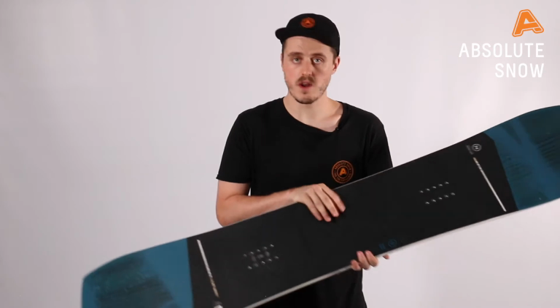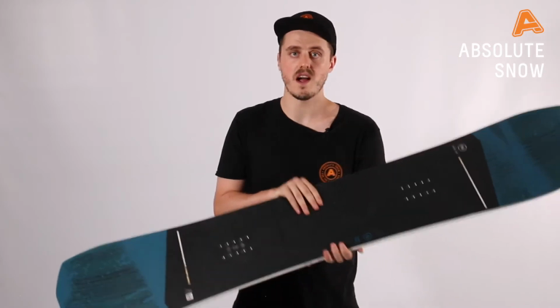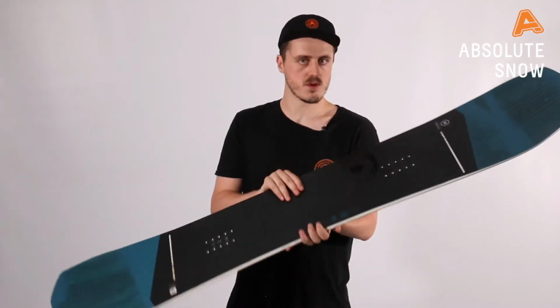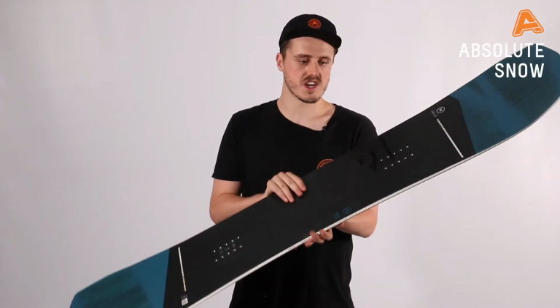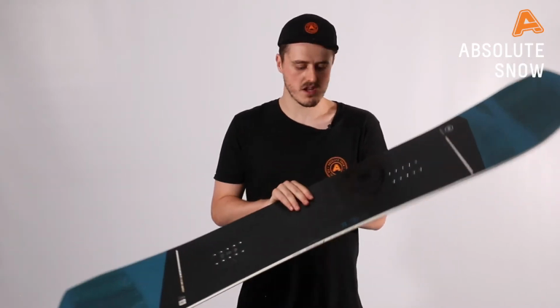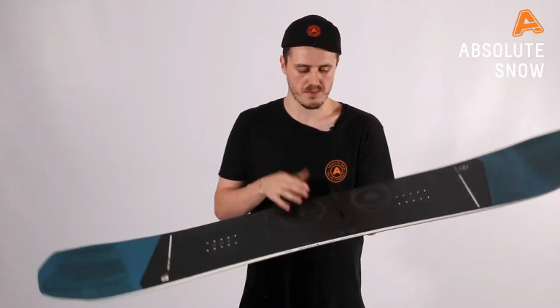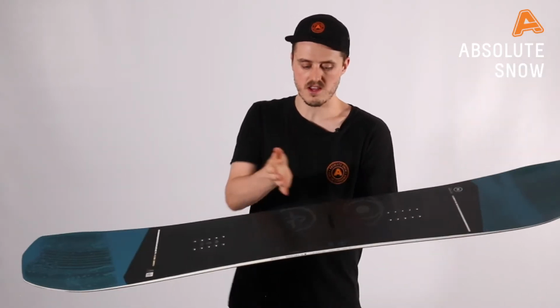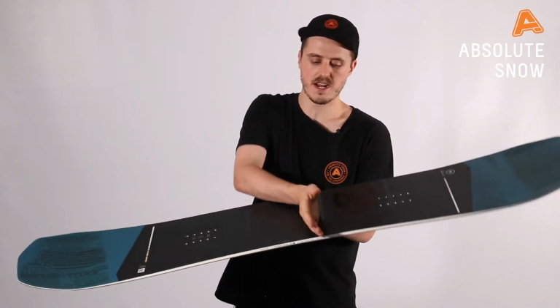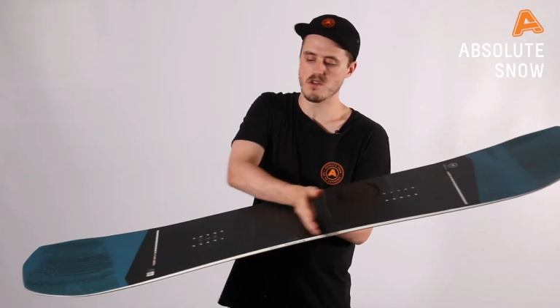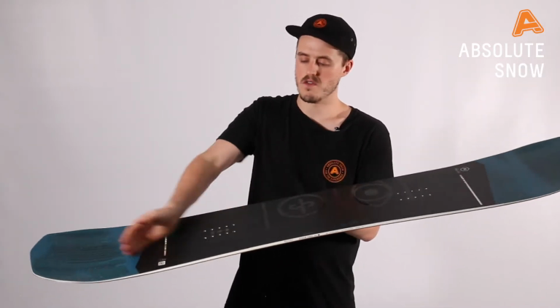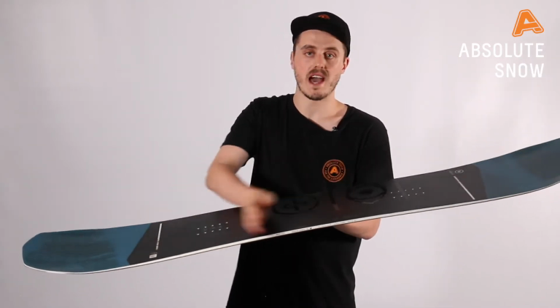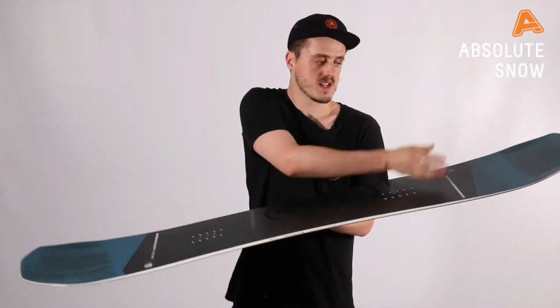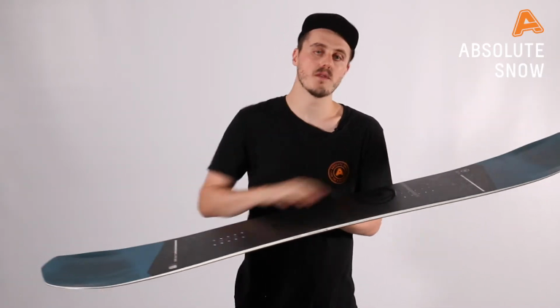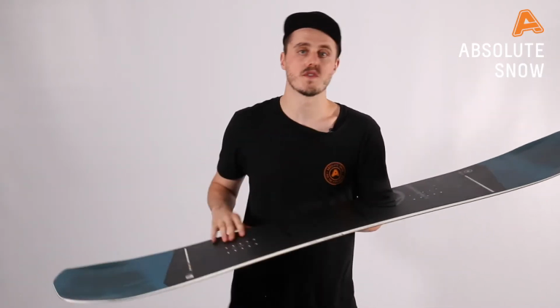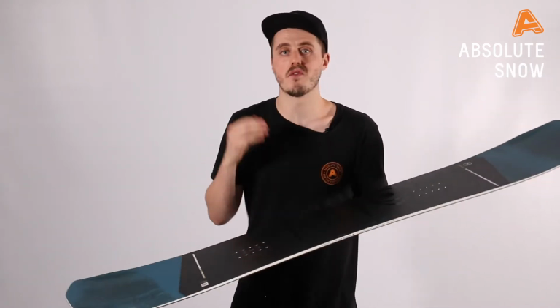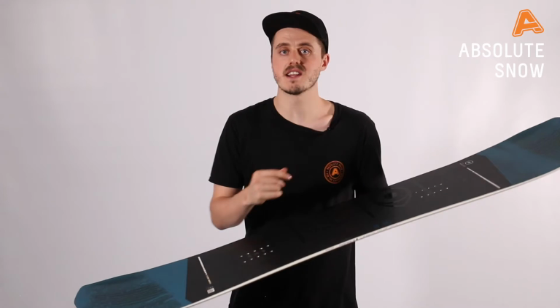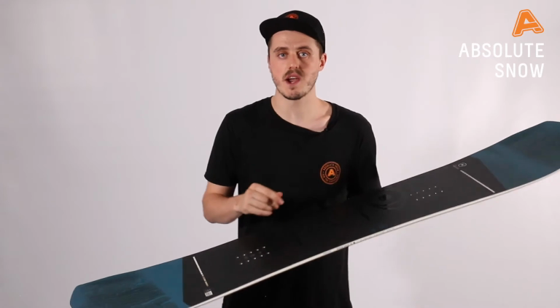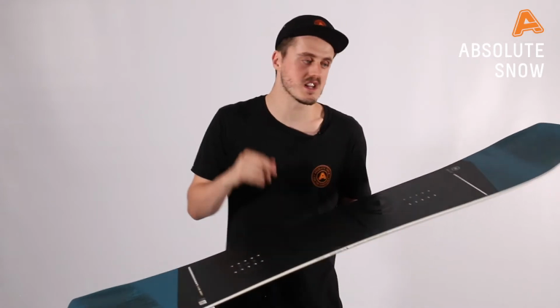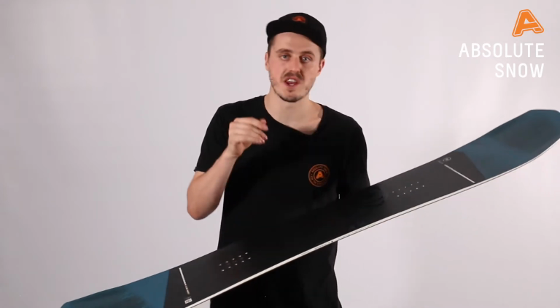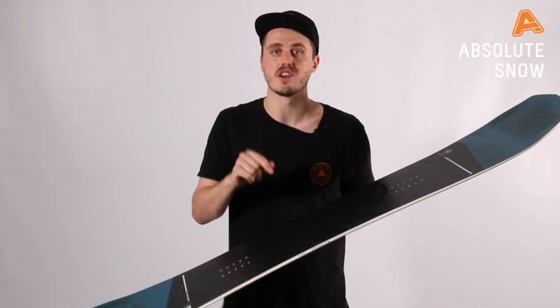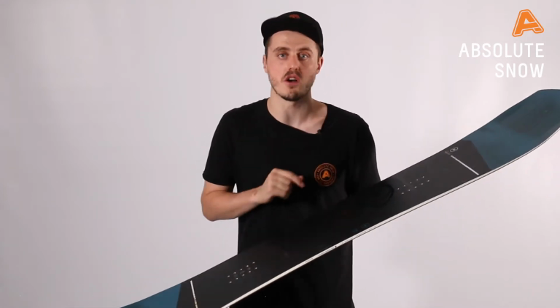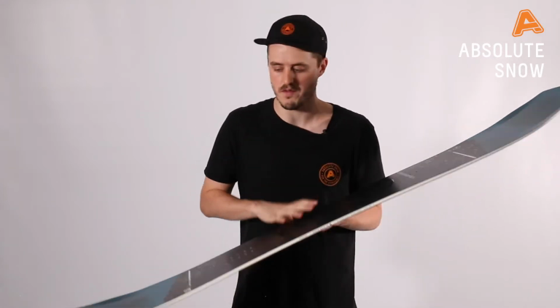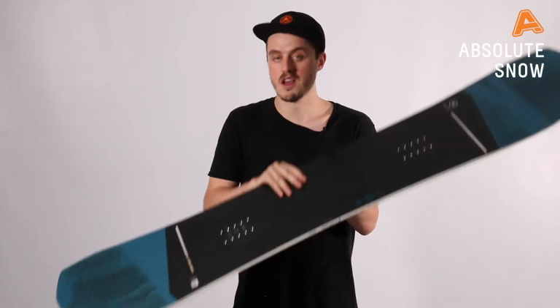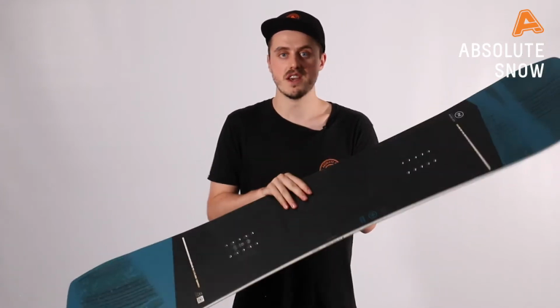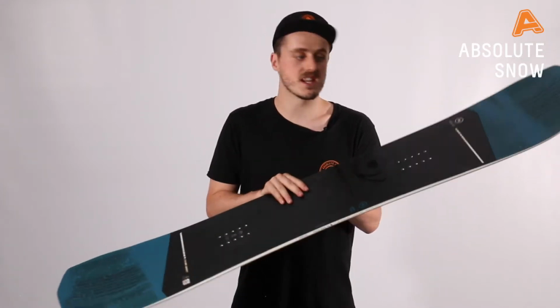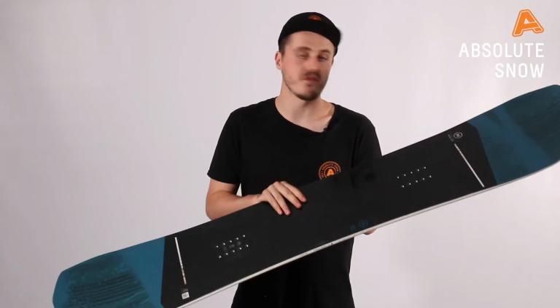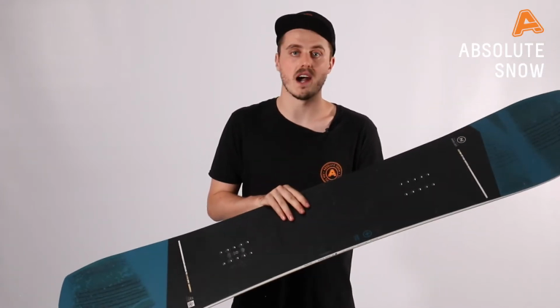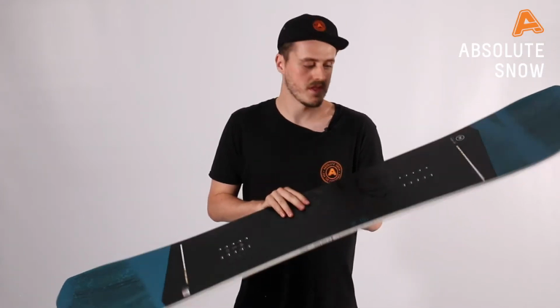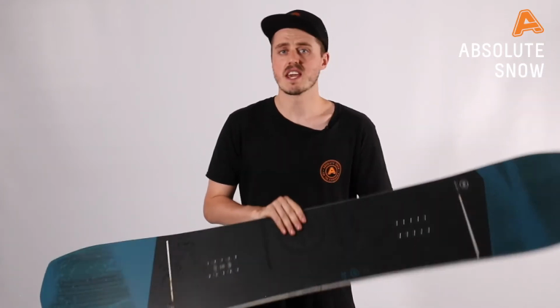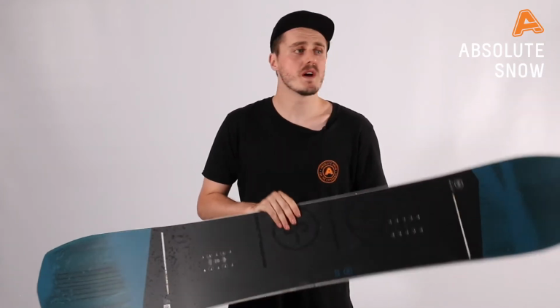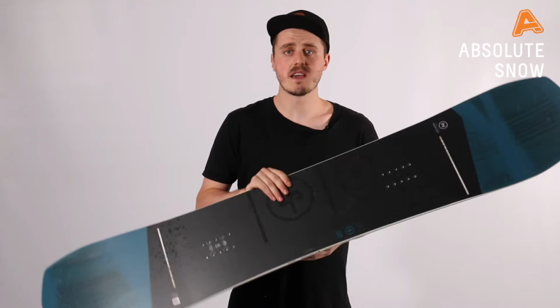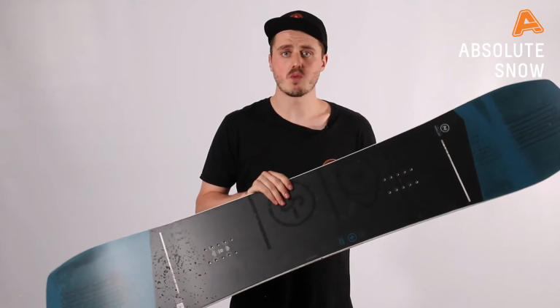It is a full twin snowboard — twin in flex, twin in shape — so completely symmetrical from the outside and above. If riding switch is something you're going to do a lot, this is great for that.